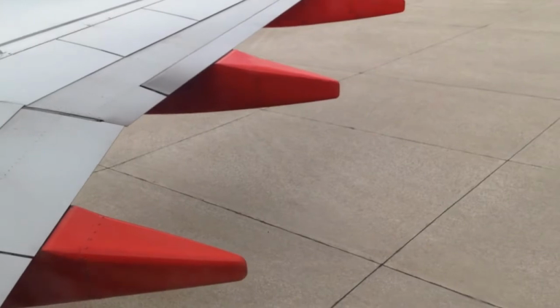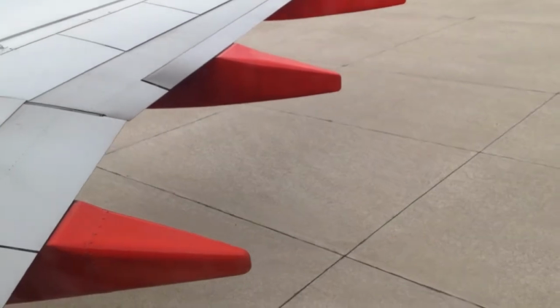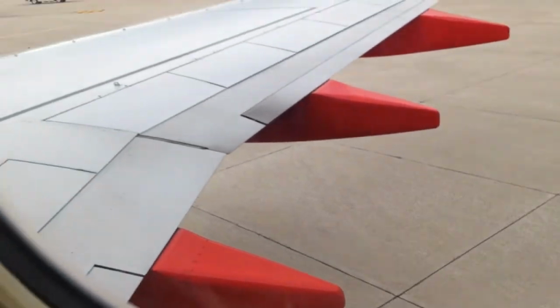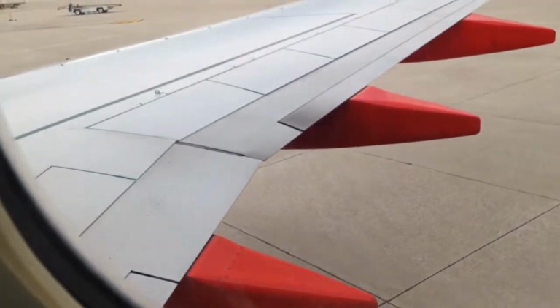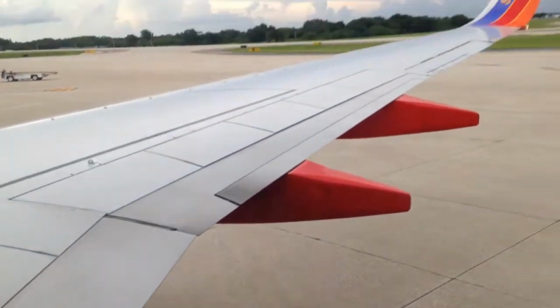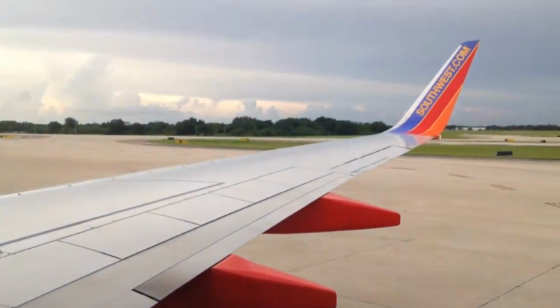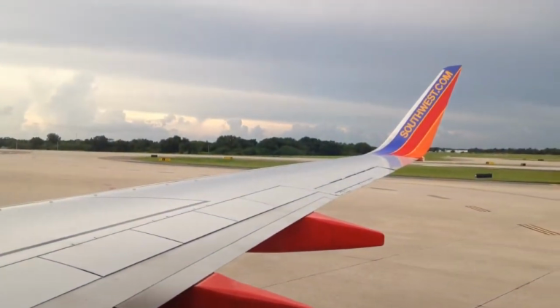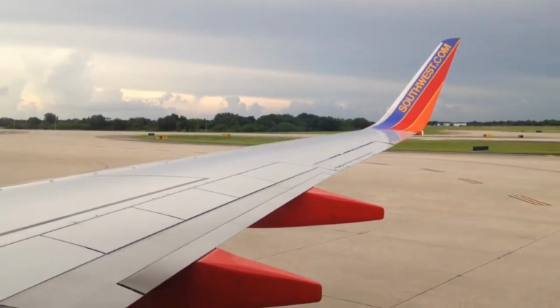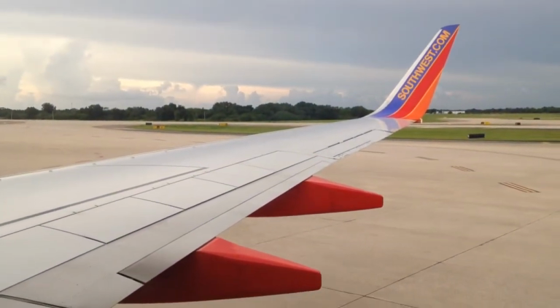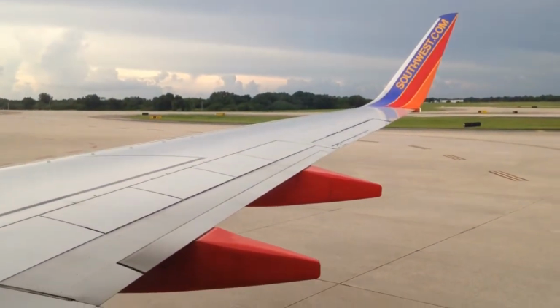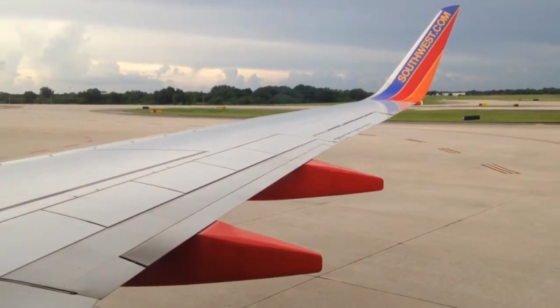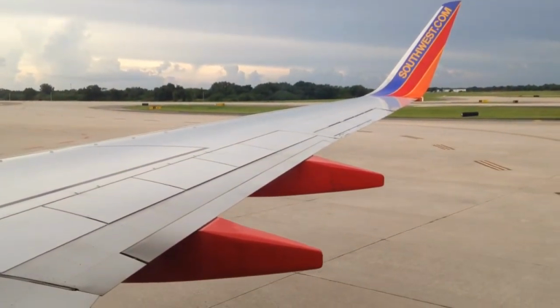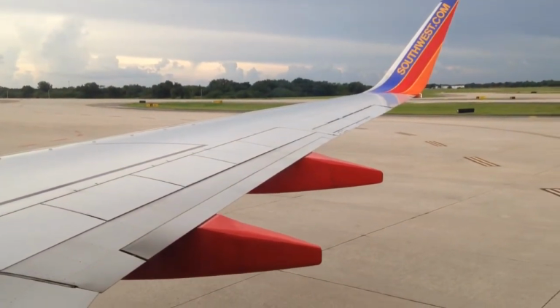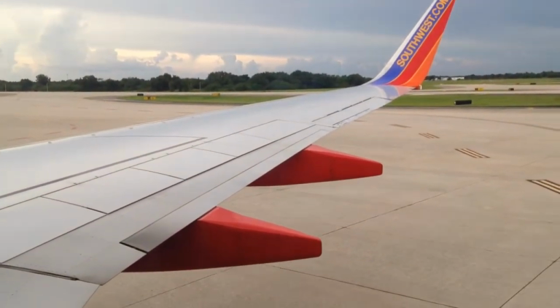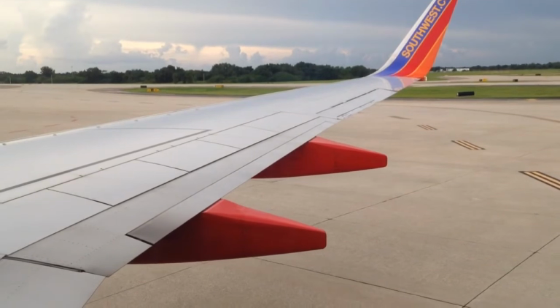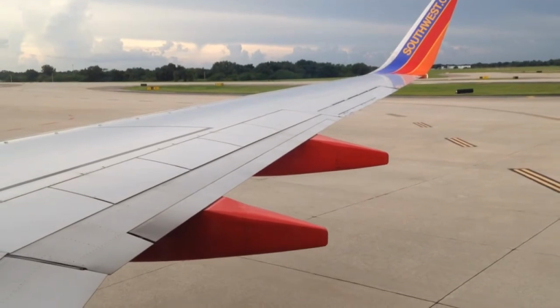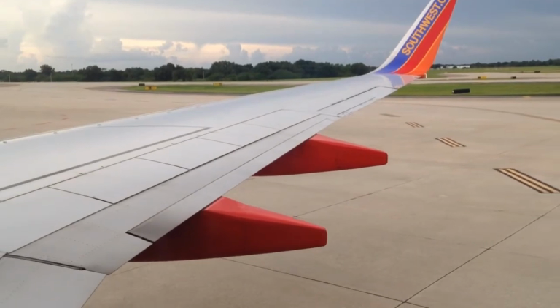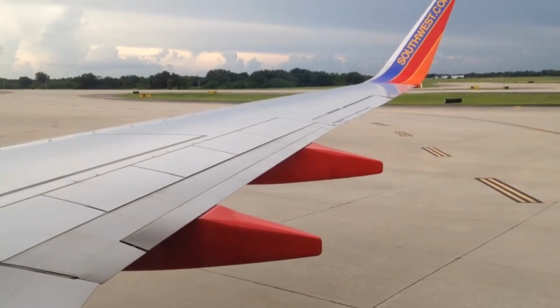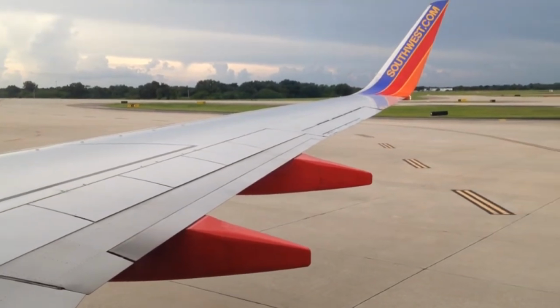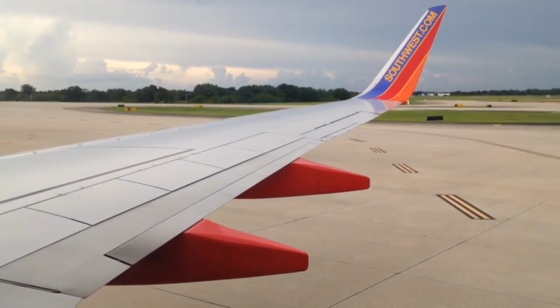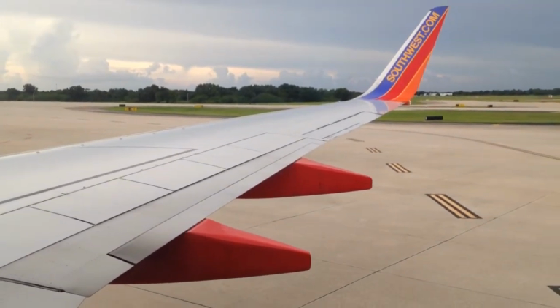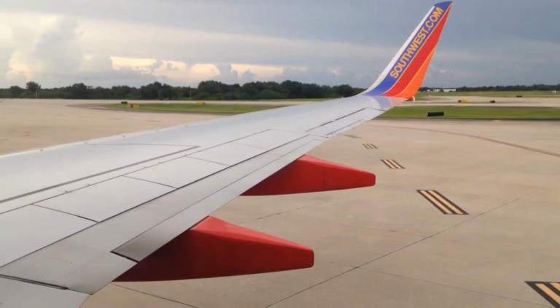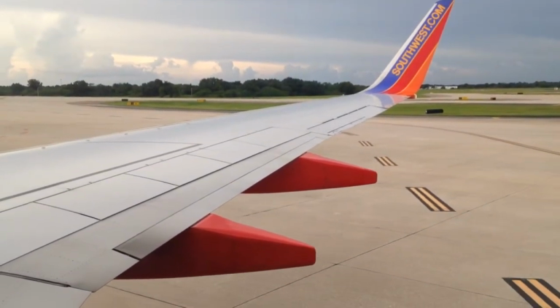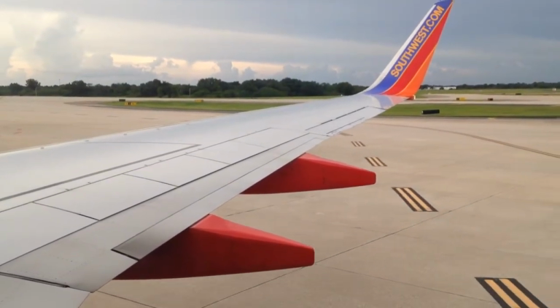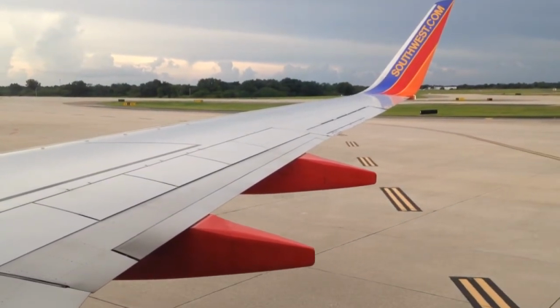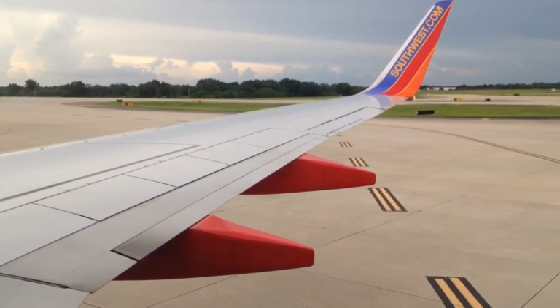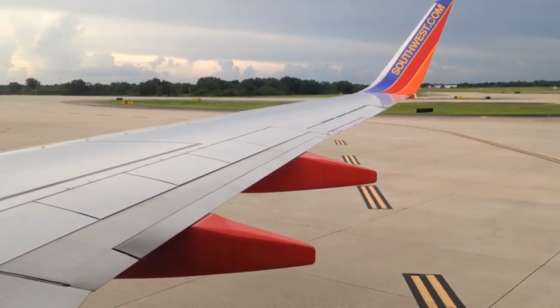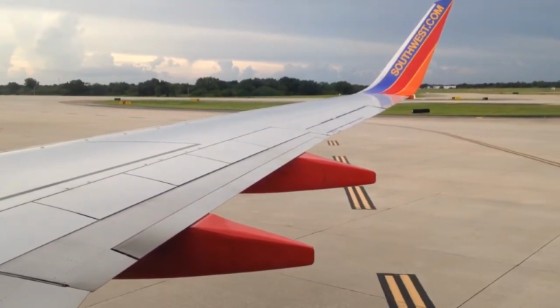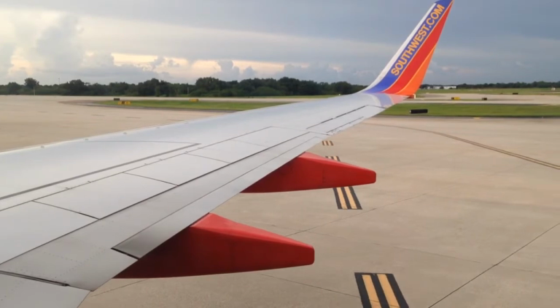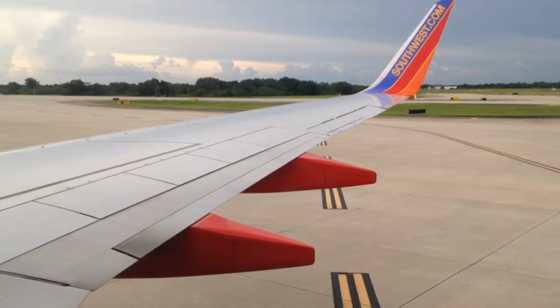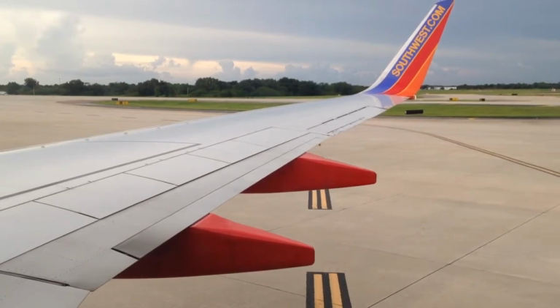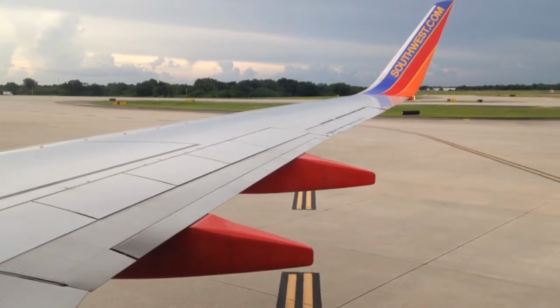There are six emergency exits: forward exit doors, two overwing window exits, and rear exit doors. Signs overhead and lights on the floor will lead you to these exits. The safety information card is in the seat back pocket in front of you.